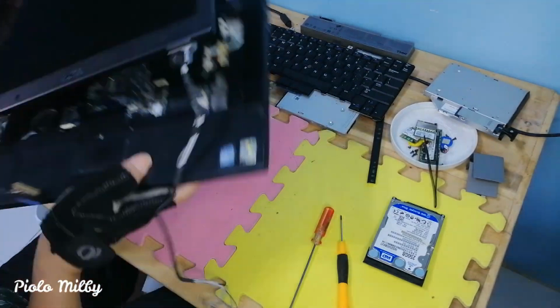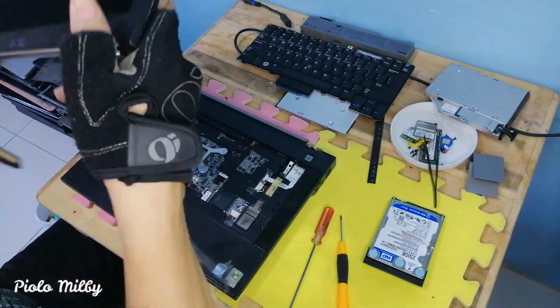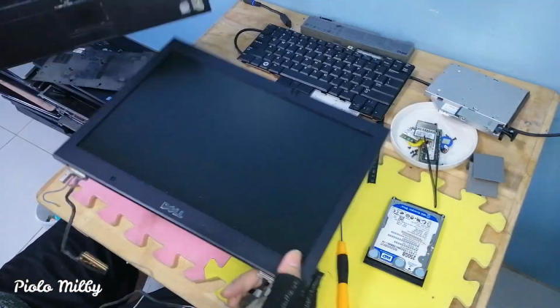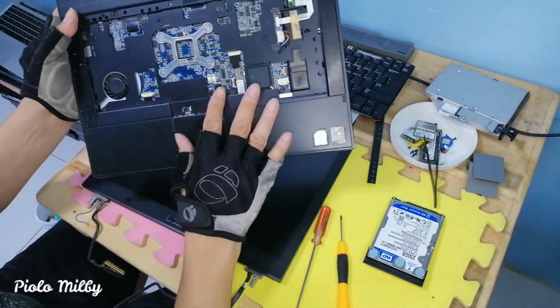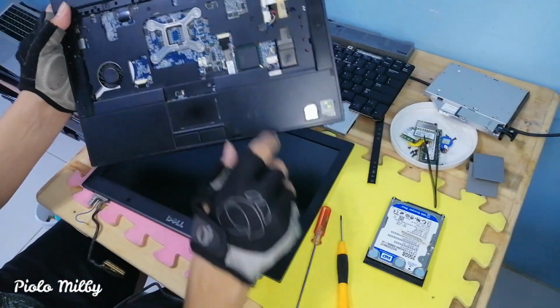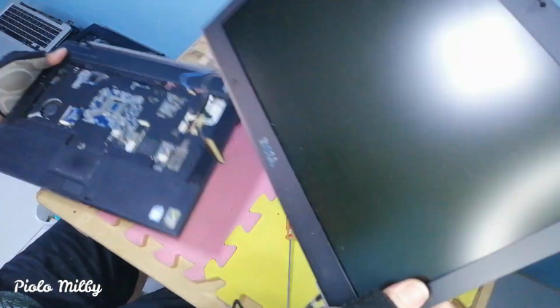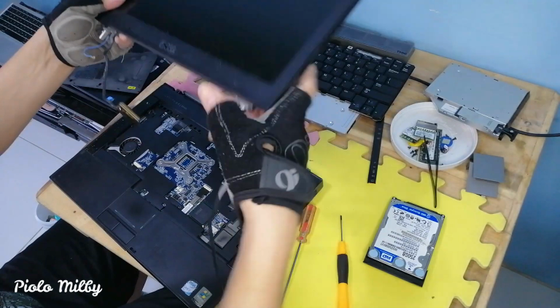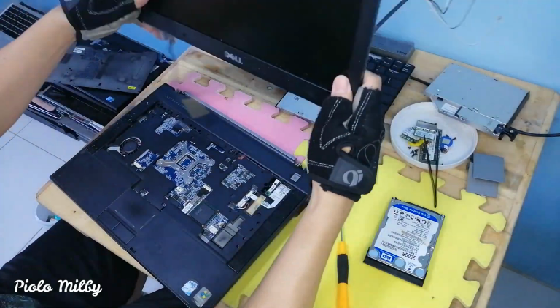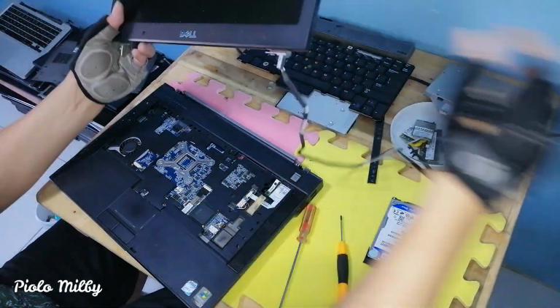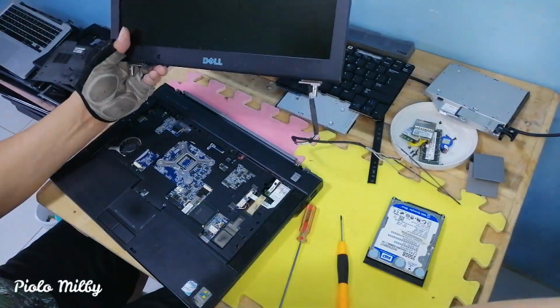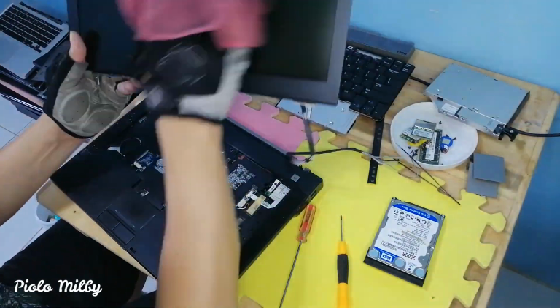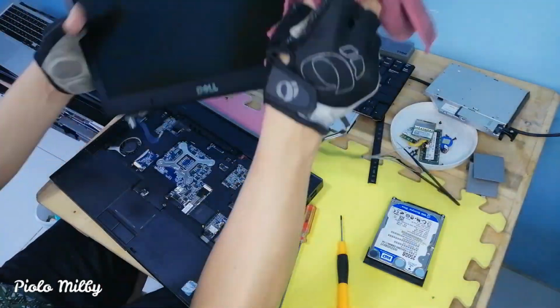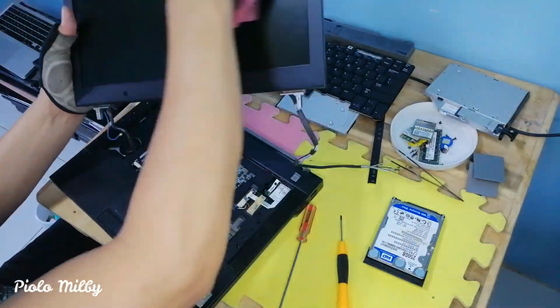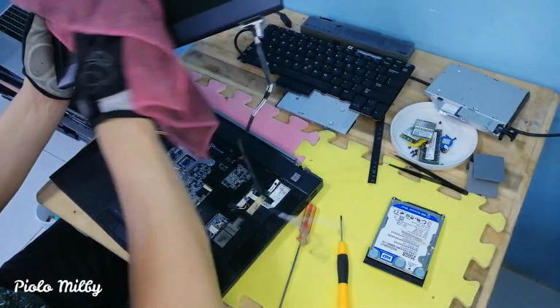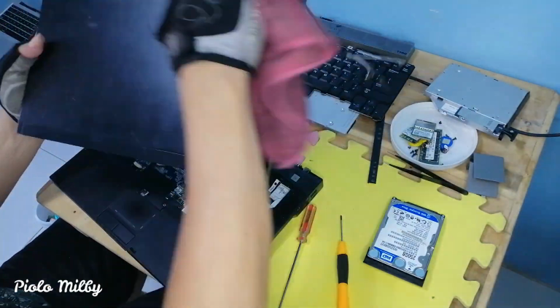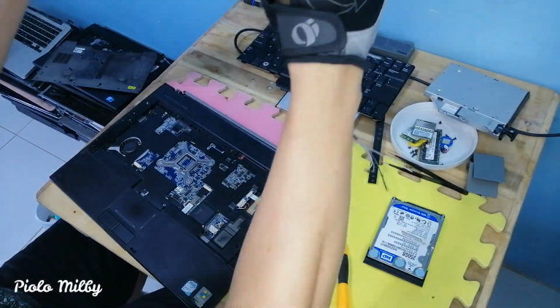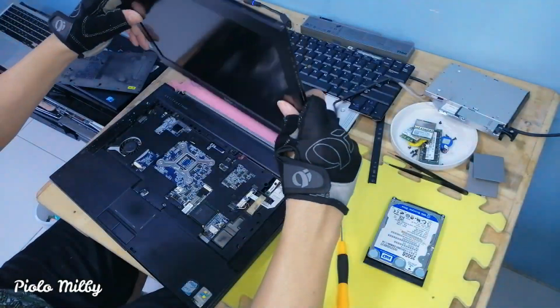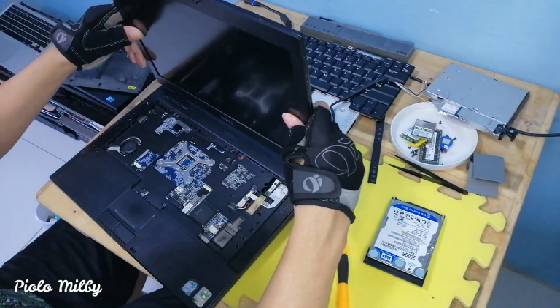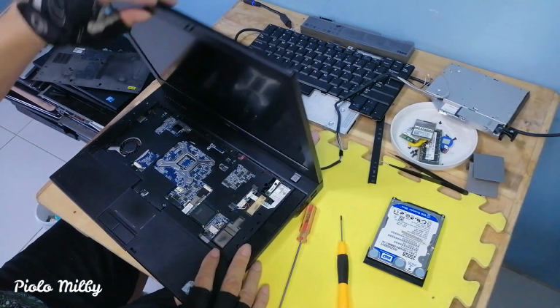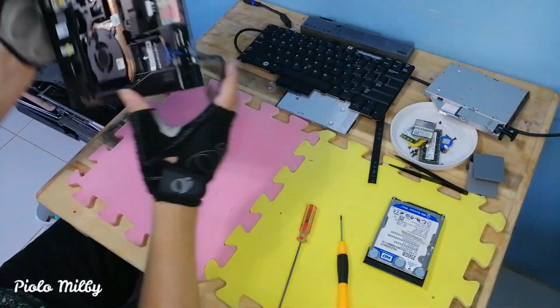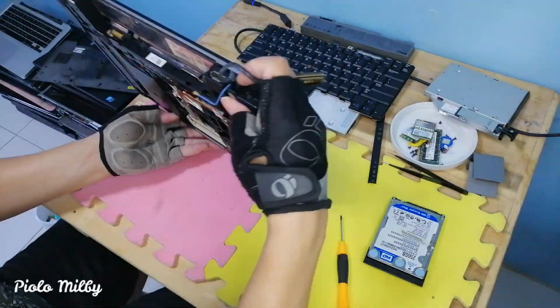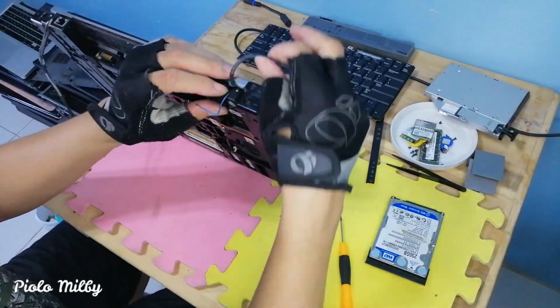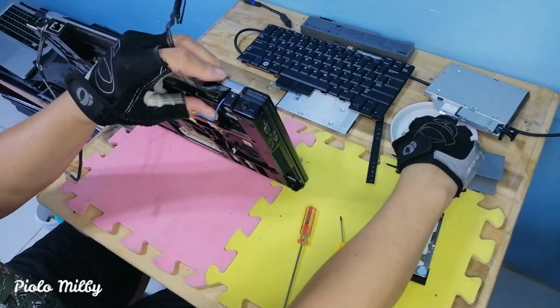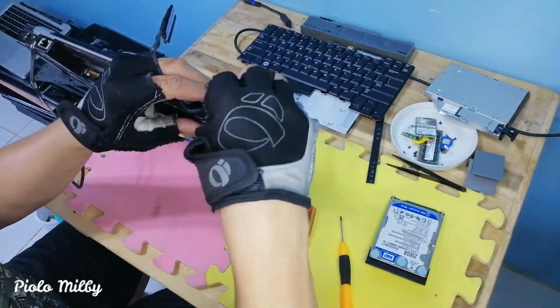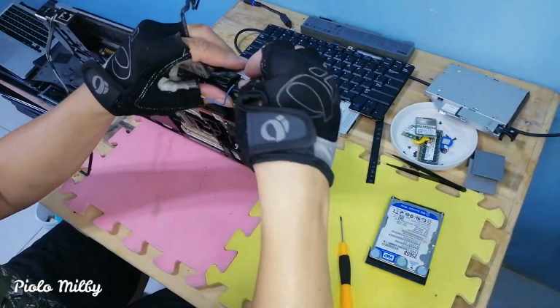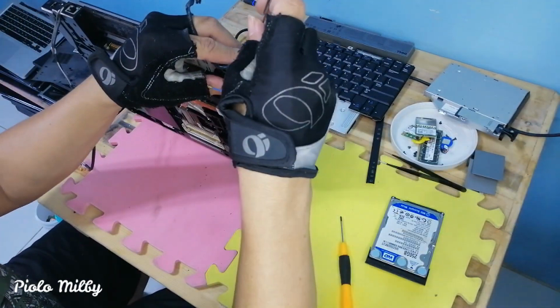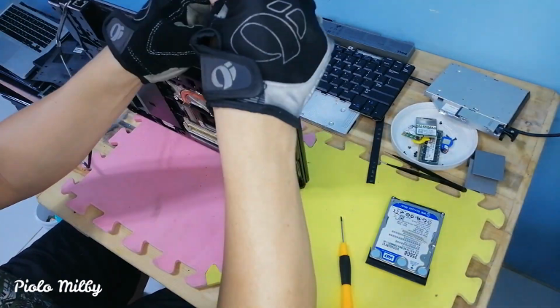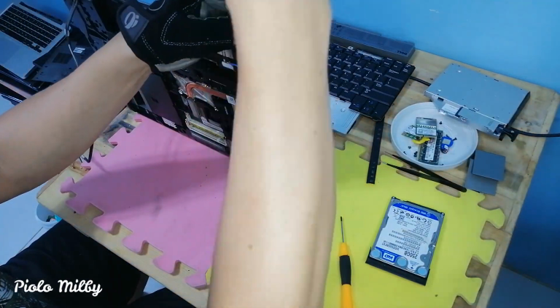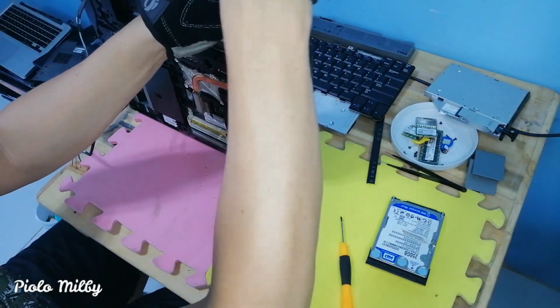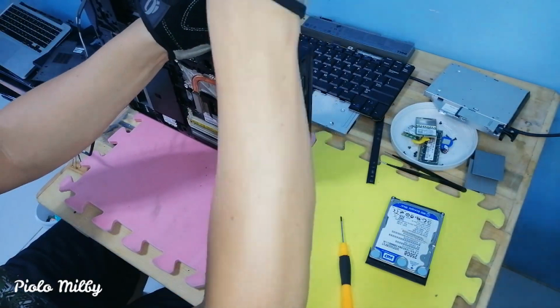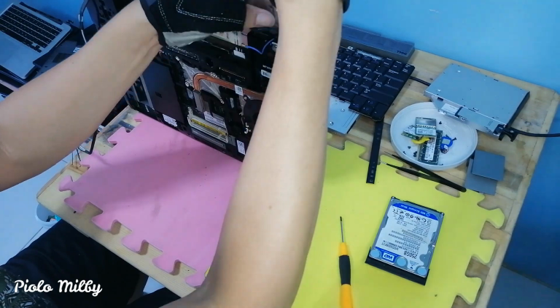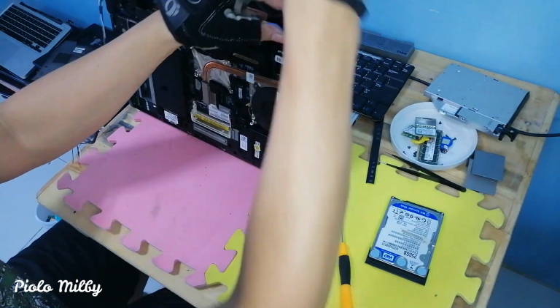After we get the parts needed — such as keyboard, RAM, hard disk, DVD-ROM, CMOS battery, LAN, and LCD — let's start to build and restore the laptop using the previous laptop chassis. Let's get it on.